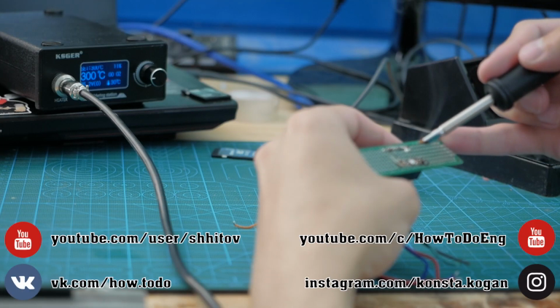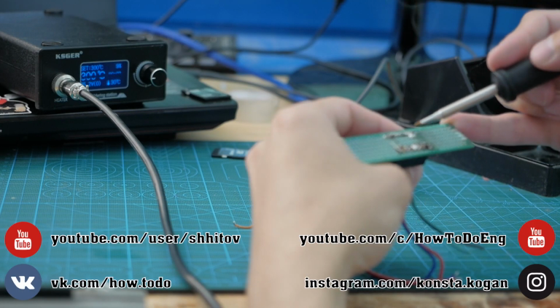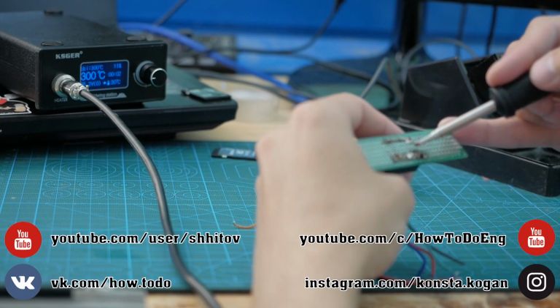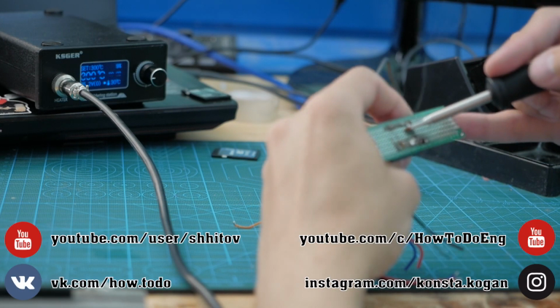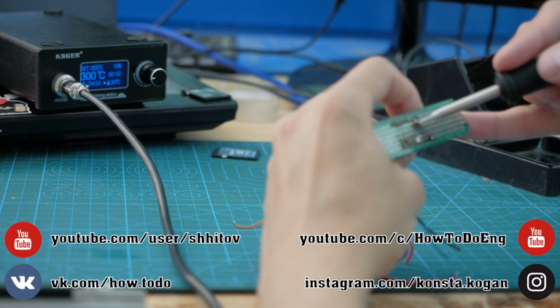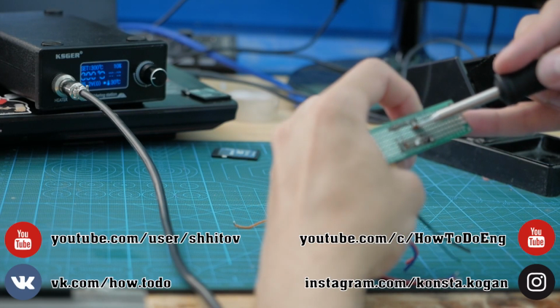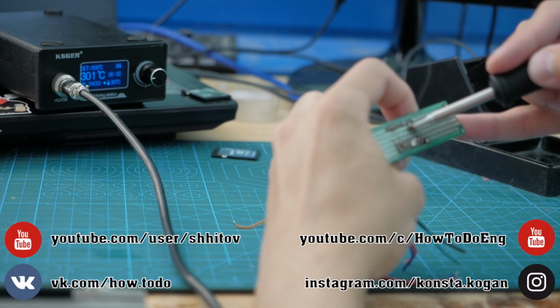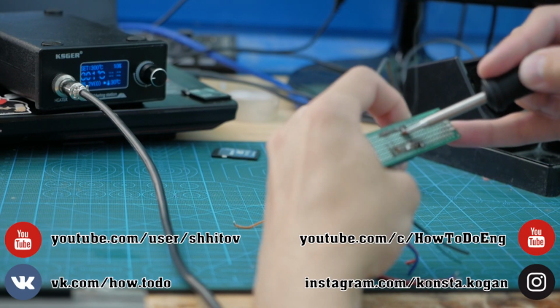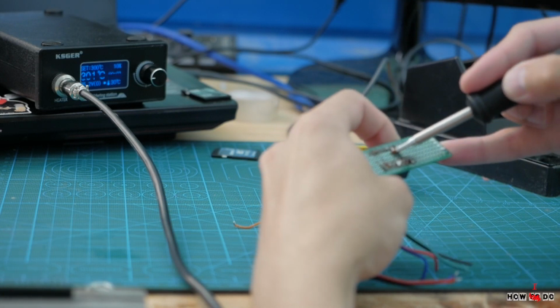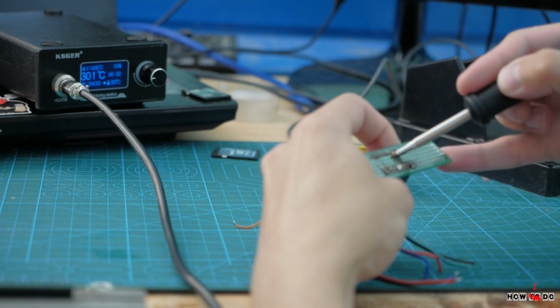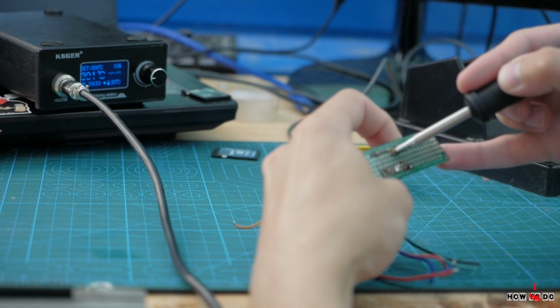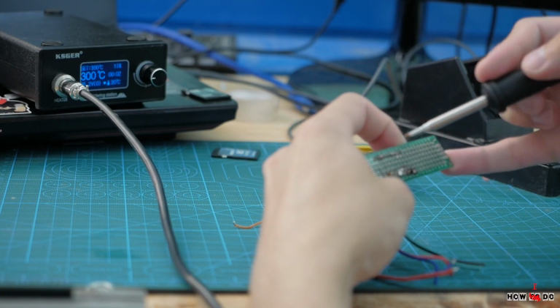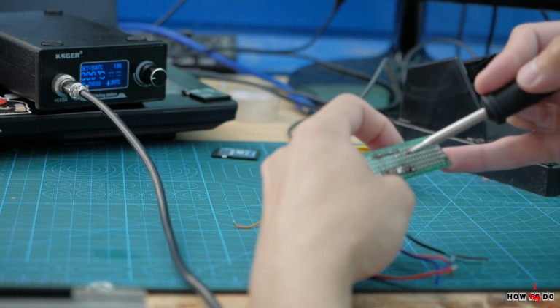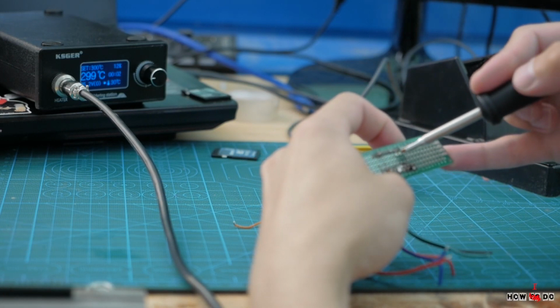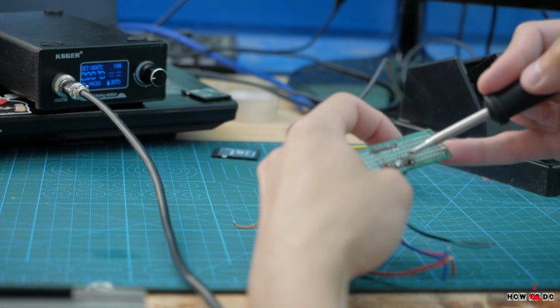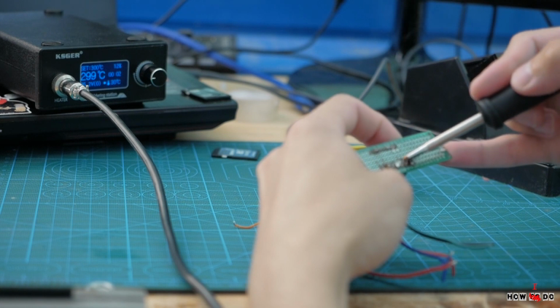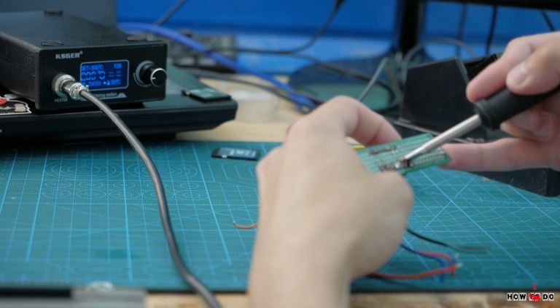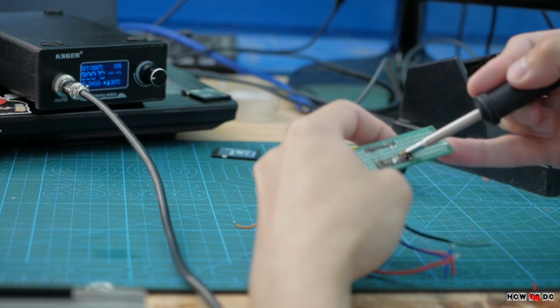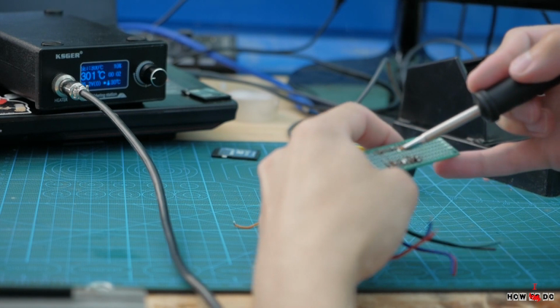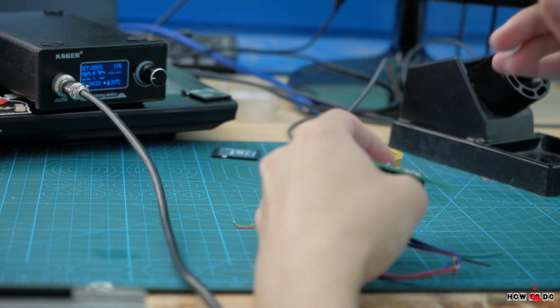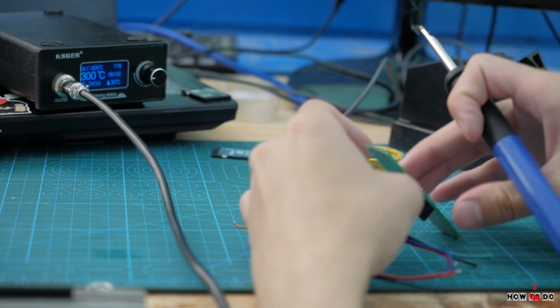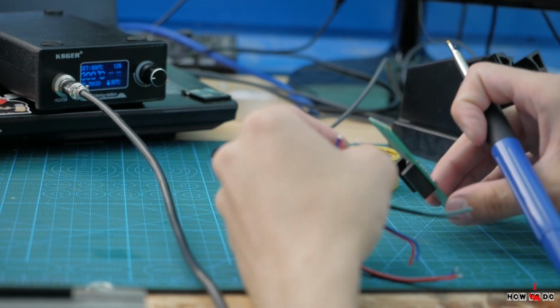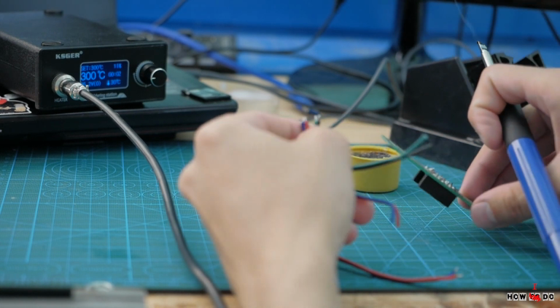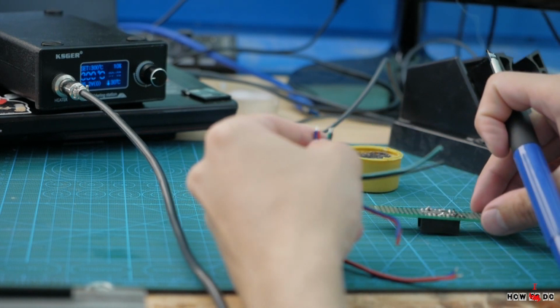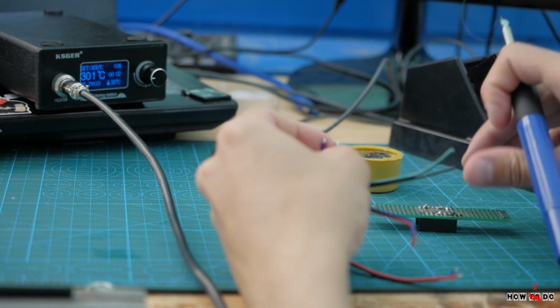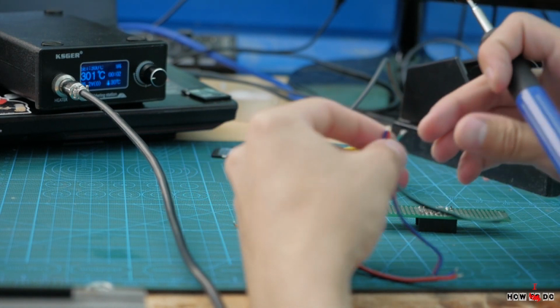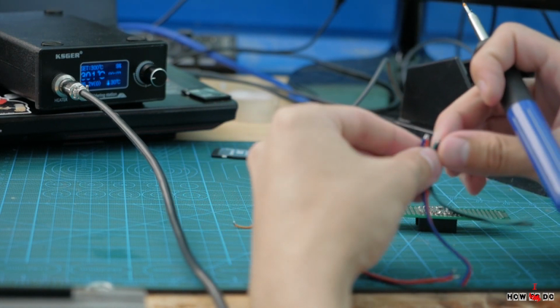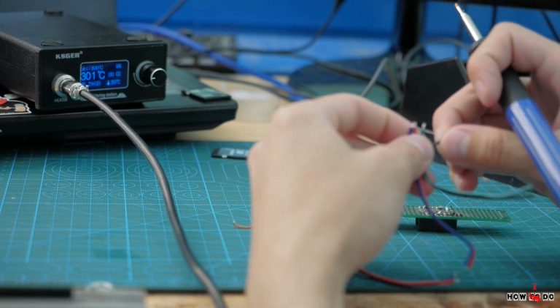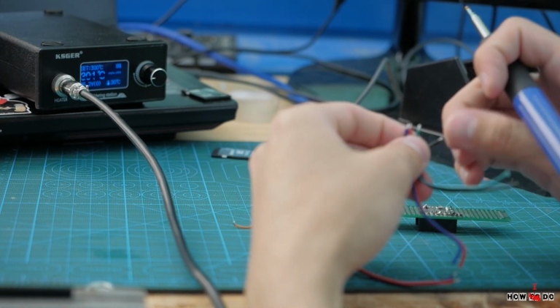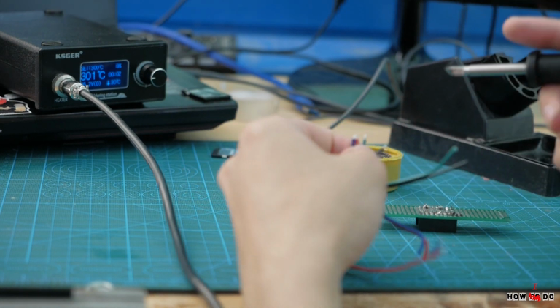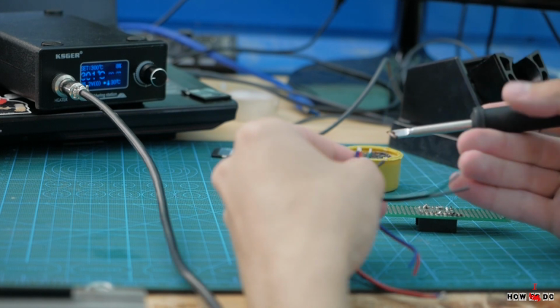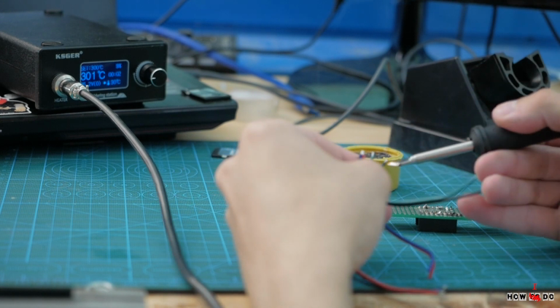Hello everyone! How do you do? This is Project How To Do. My name is Konstantin and today we are going to look at a soldering station from KSGER with soldering tips T12.